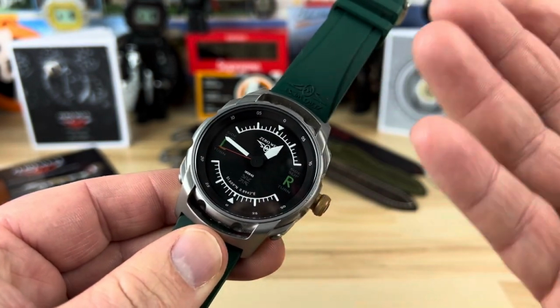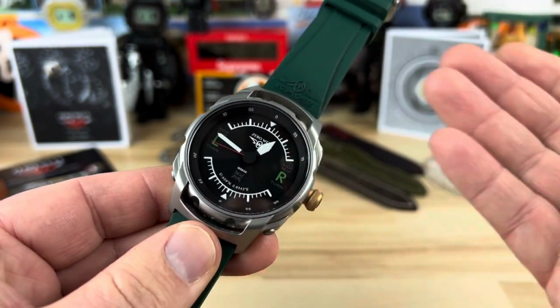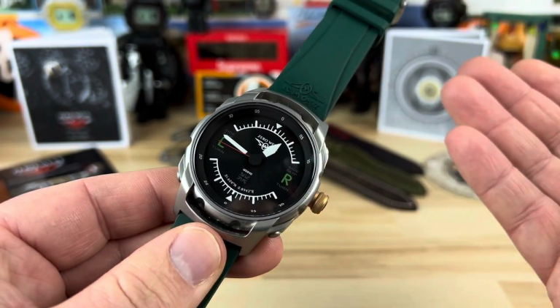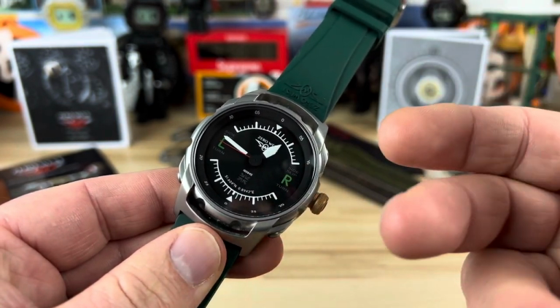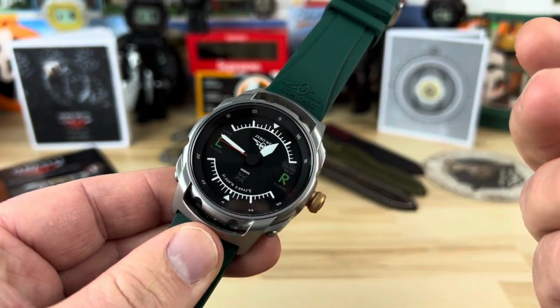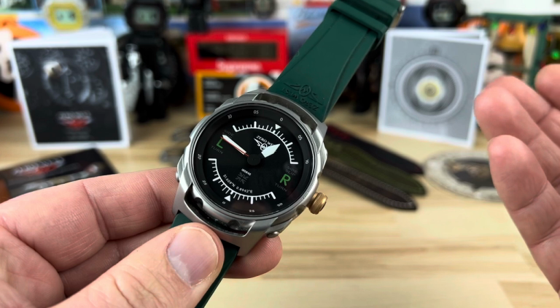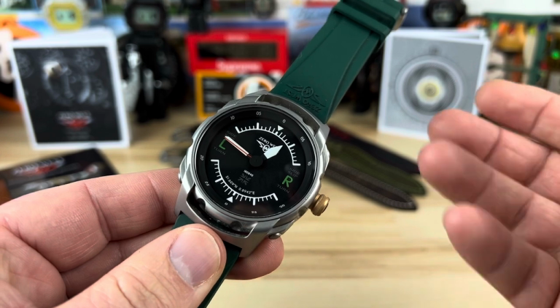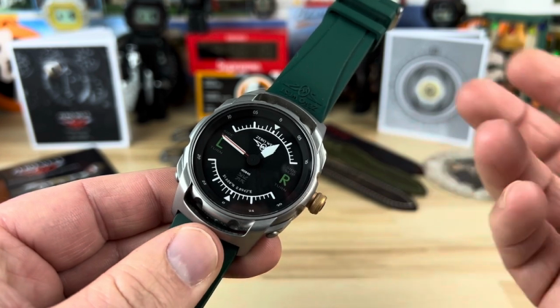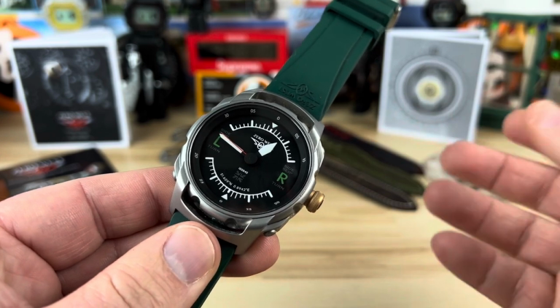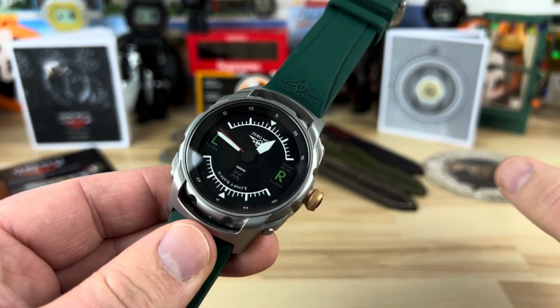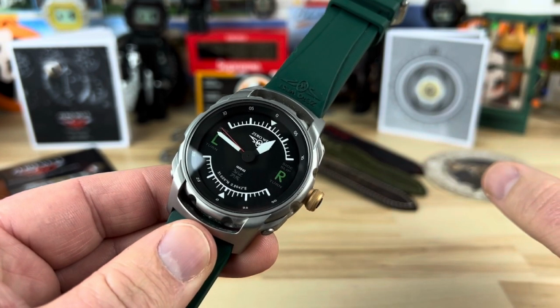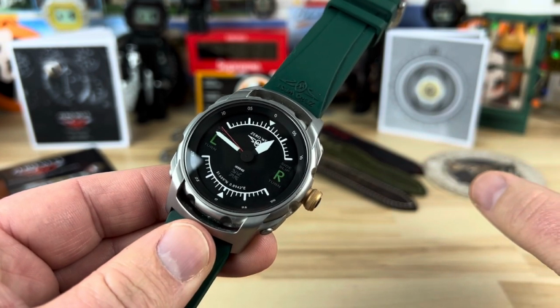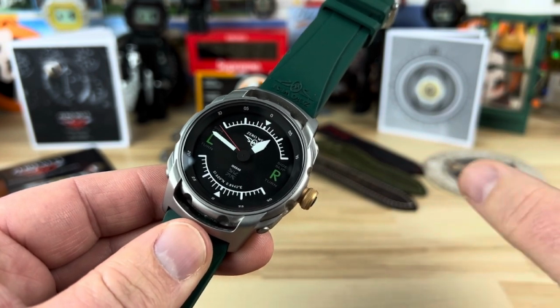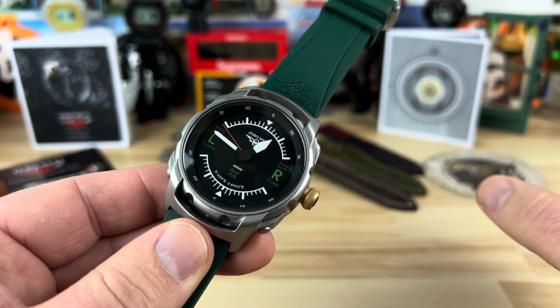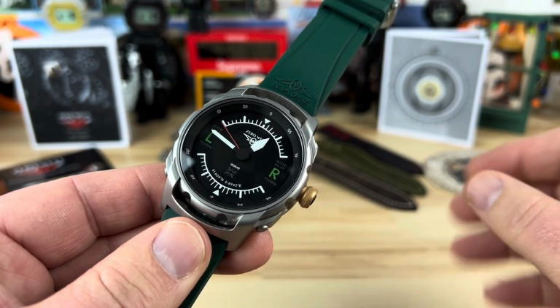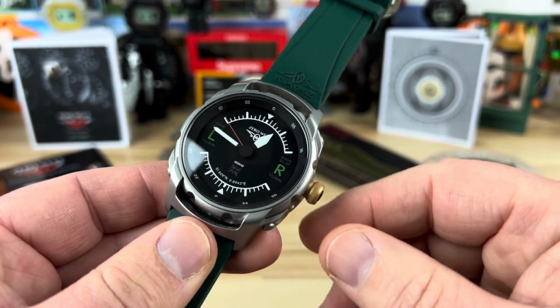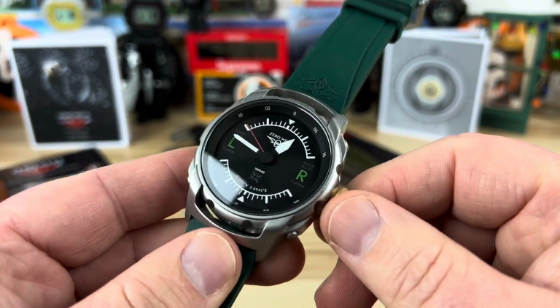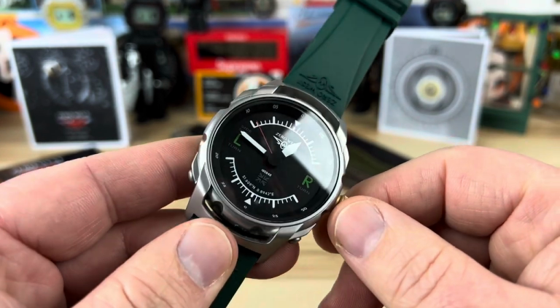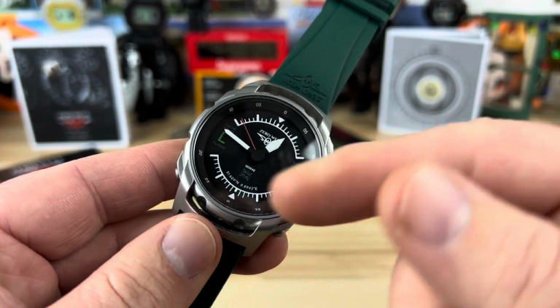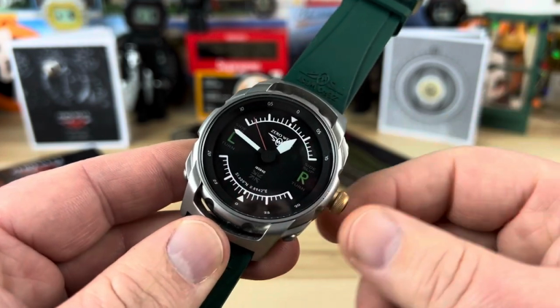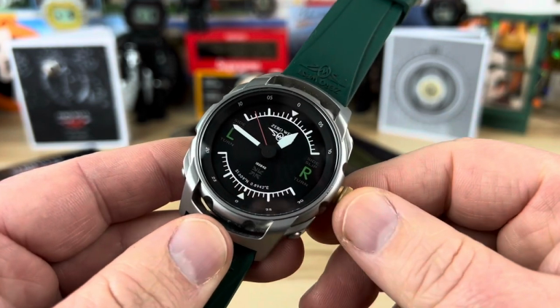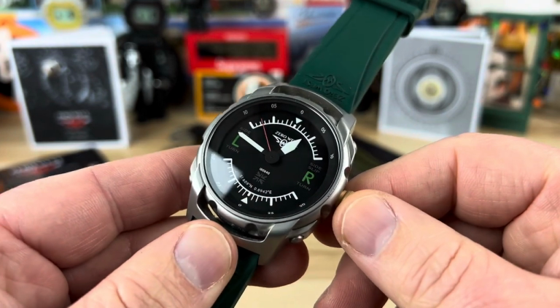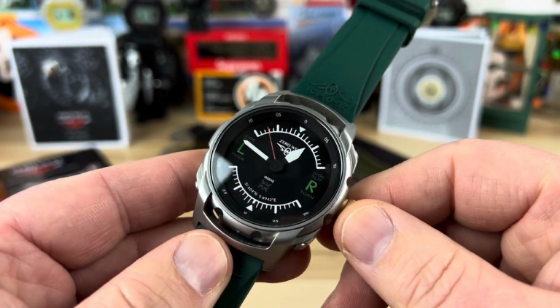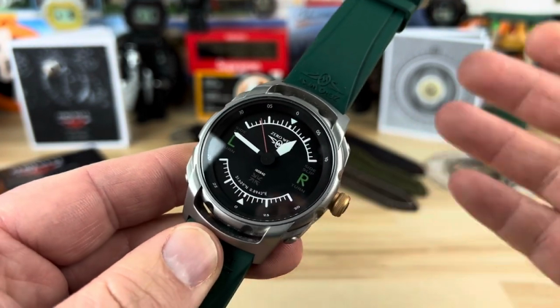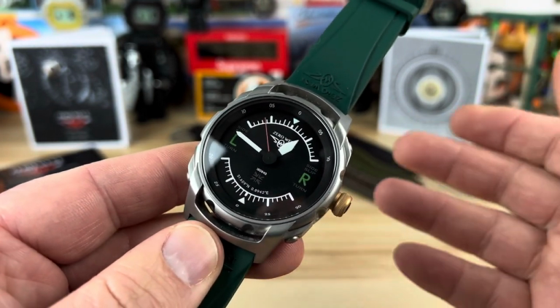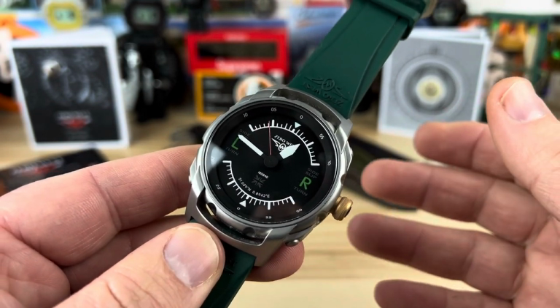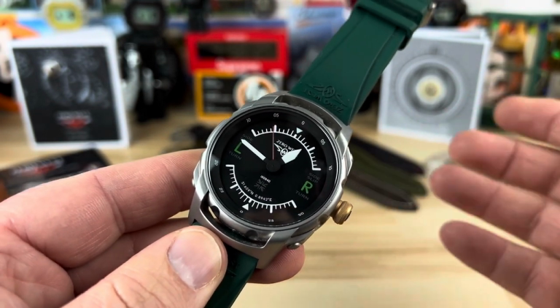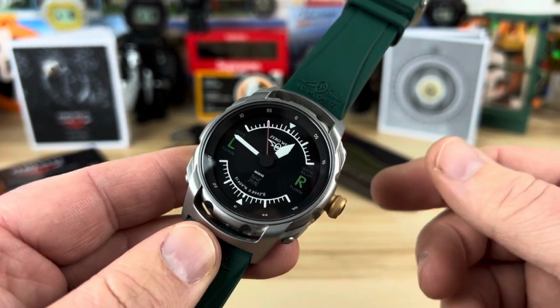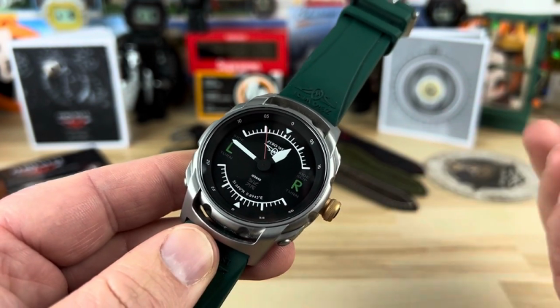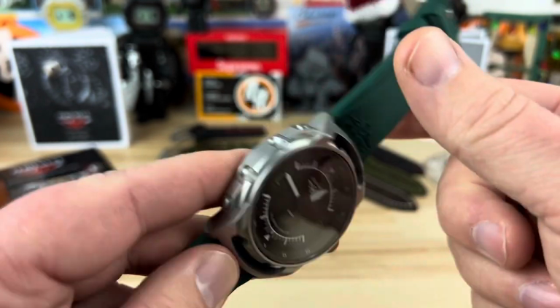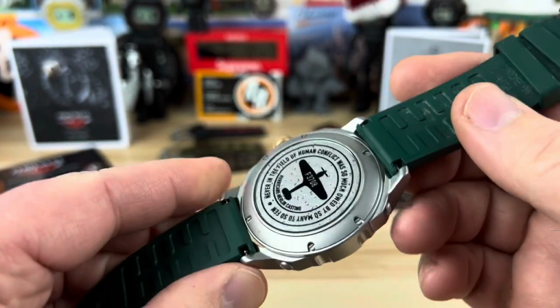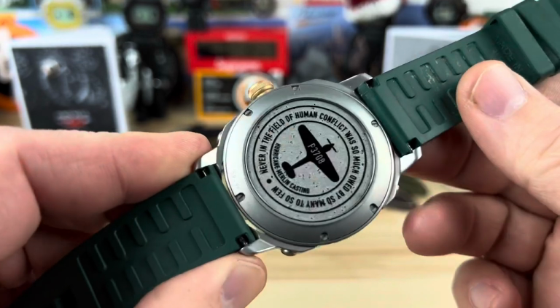There is lume on this — it's going to have X1 lume, so the lume is going to be good. We'll show that towards the very end of the video. And you can see there is a very heavily aviation-type theme on this, and that's obviously intentional.